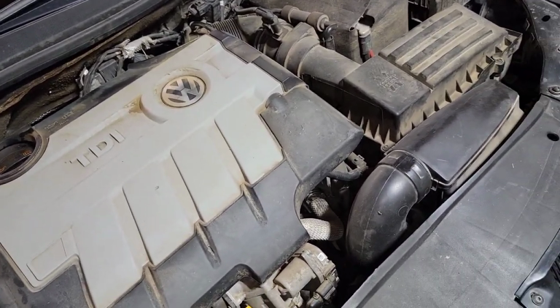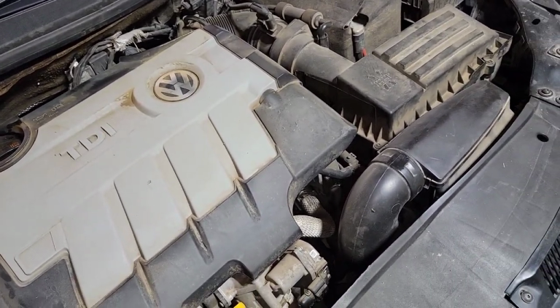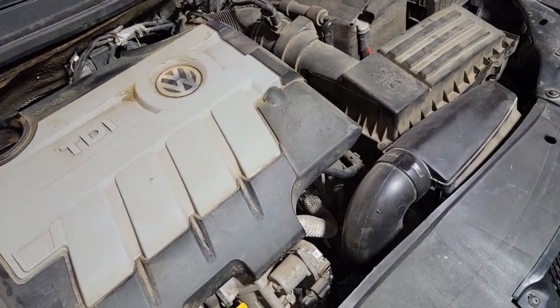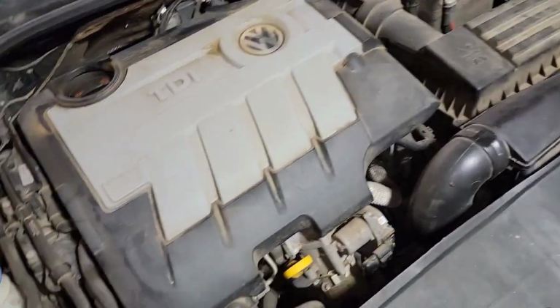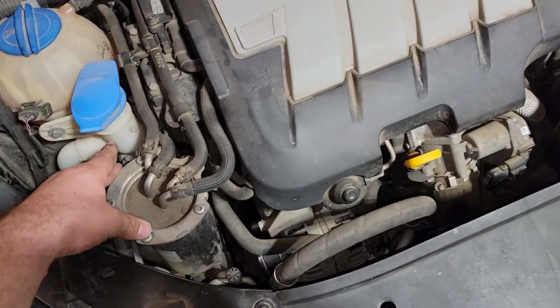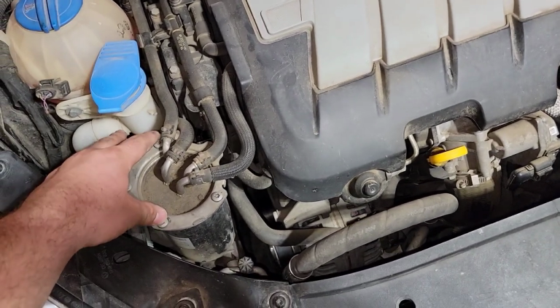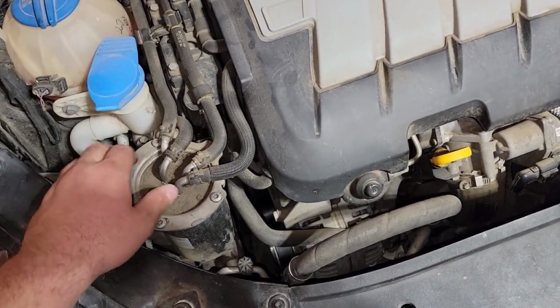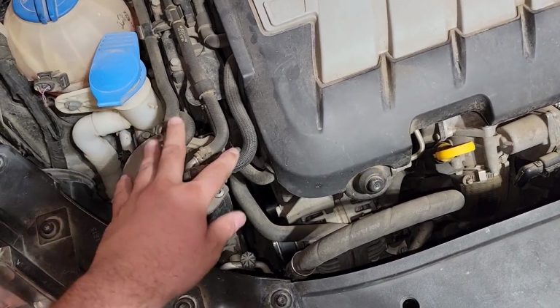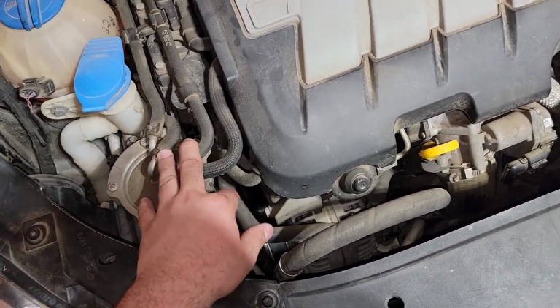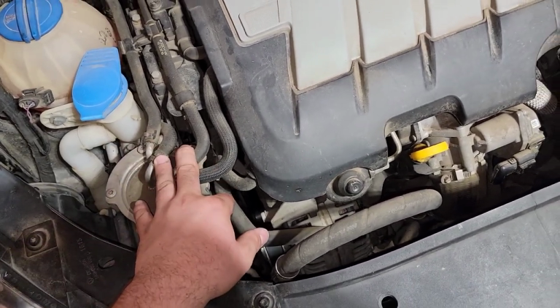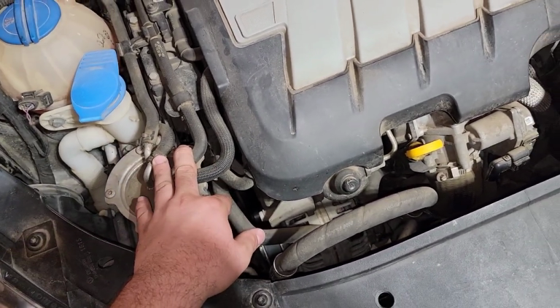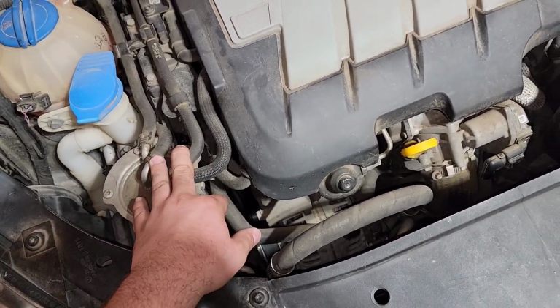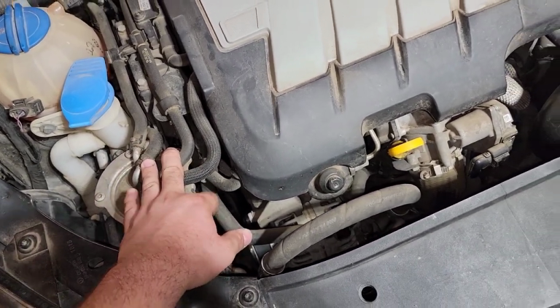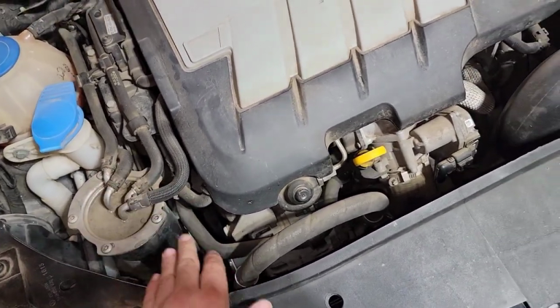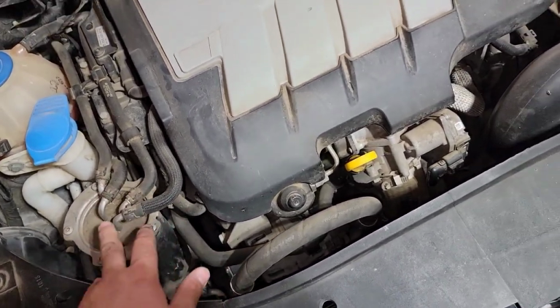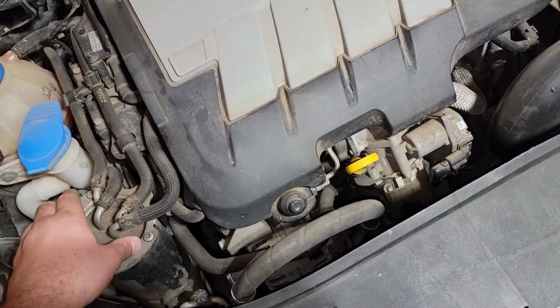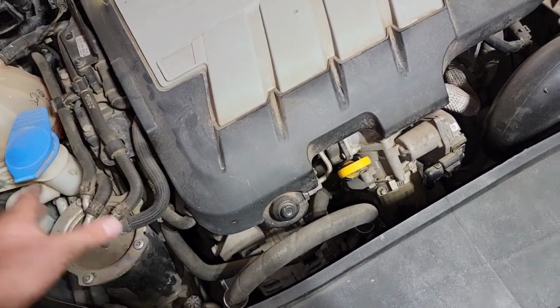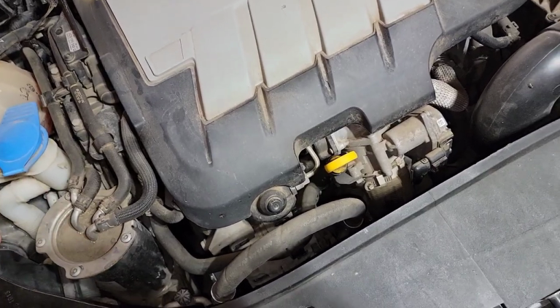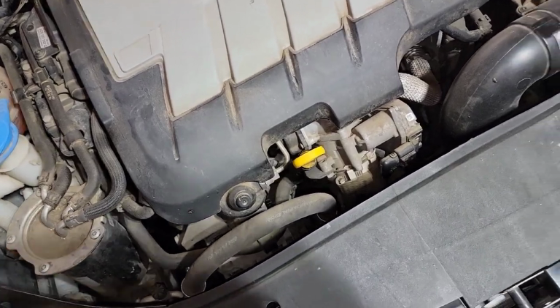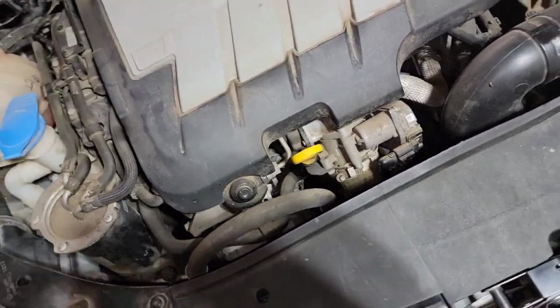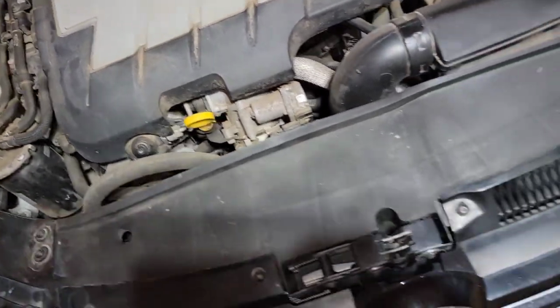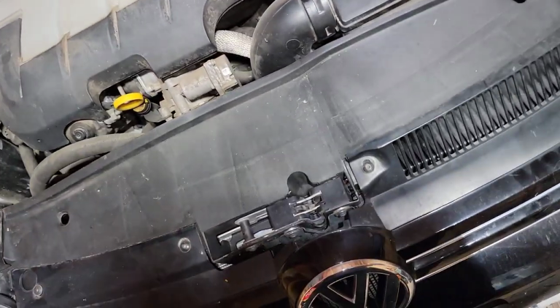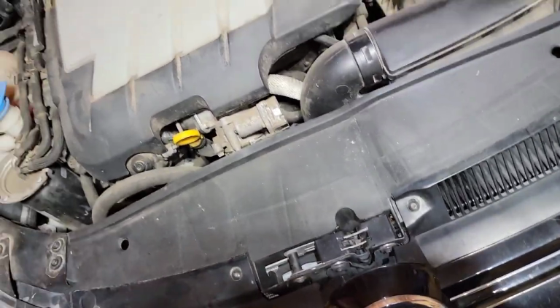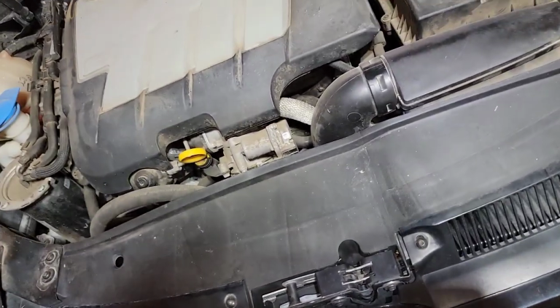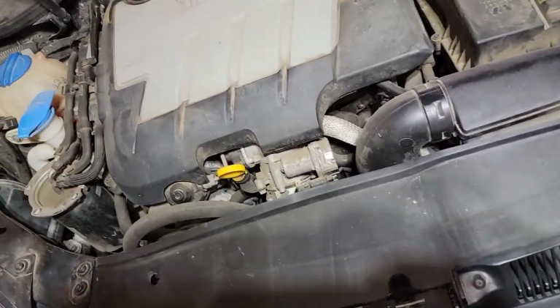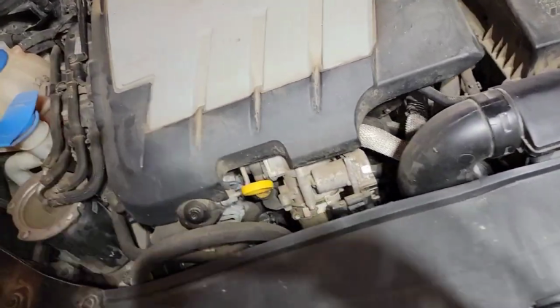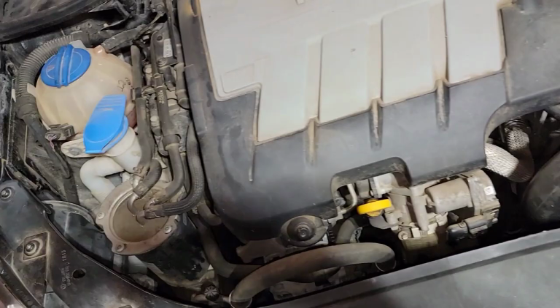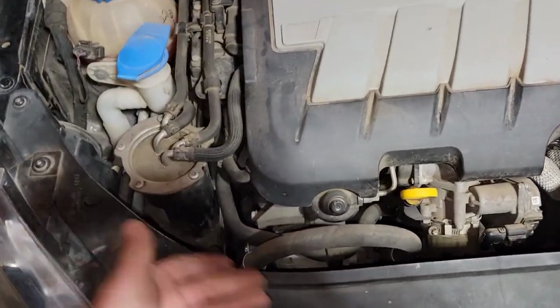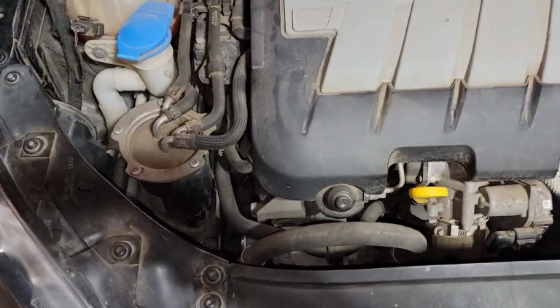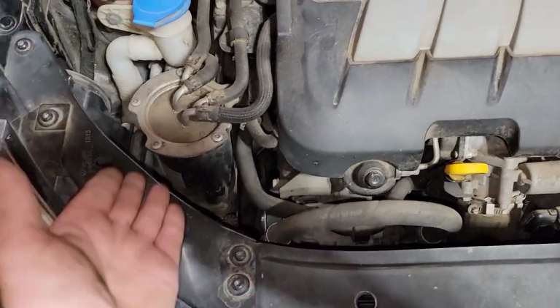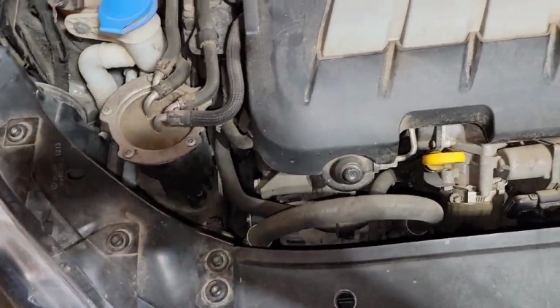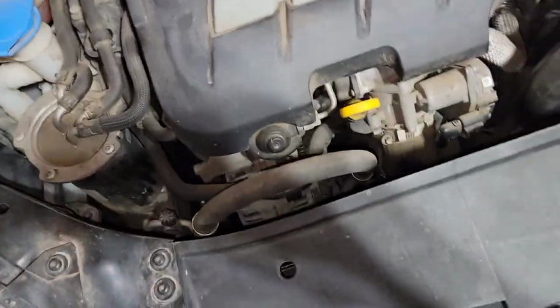If you're able to look at the fuel filters, you can definitely tell if someone has ever removed the fuel filter or at least the housing. I change mine every 10,000 miles with a Mann filter, which is what's made for it.